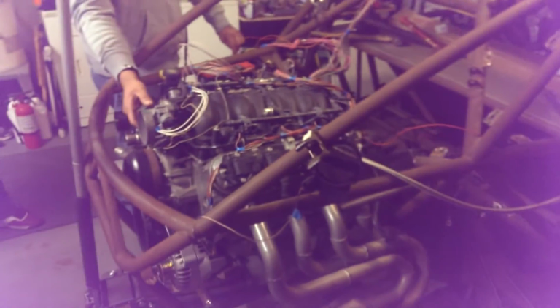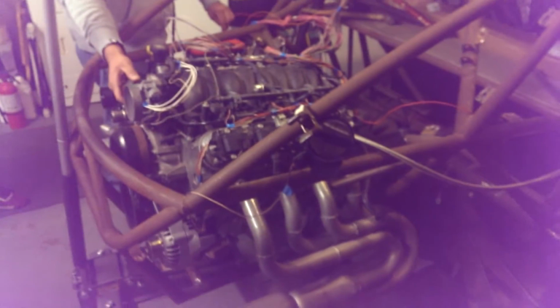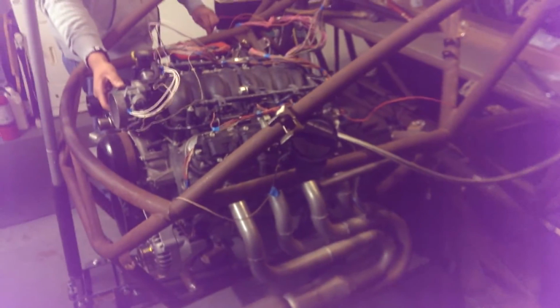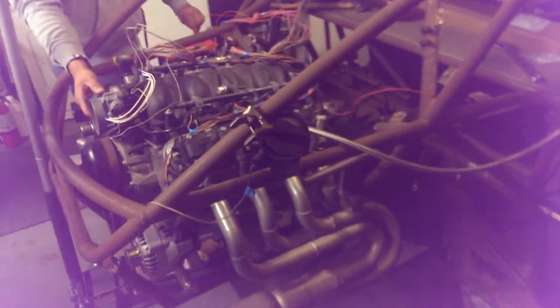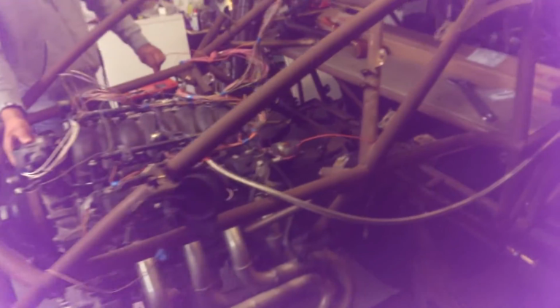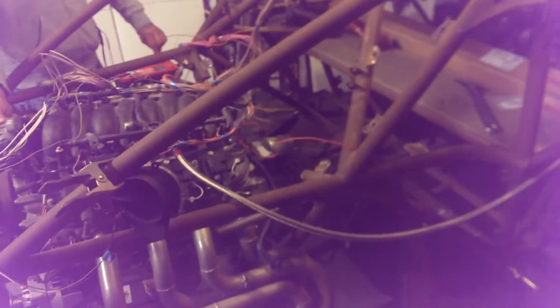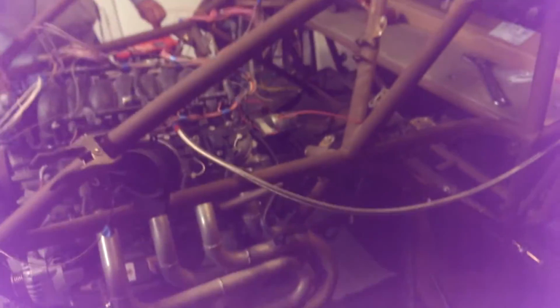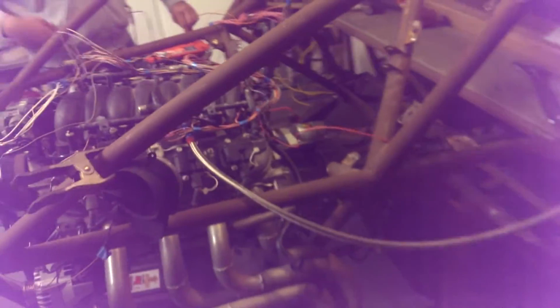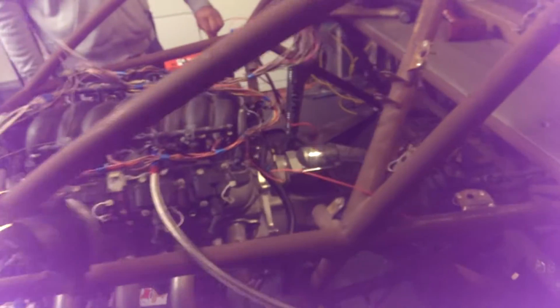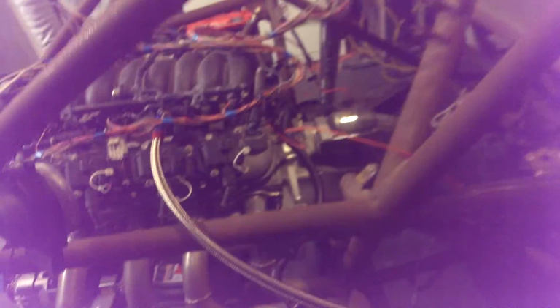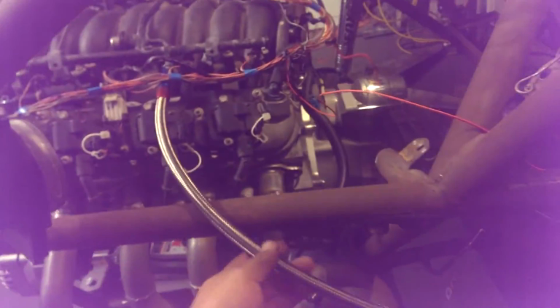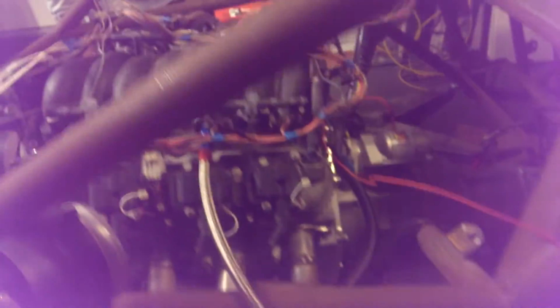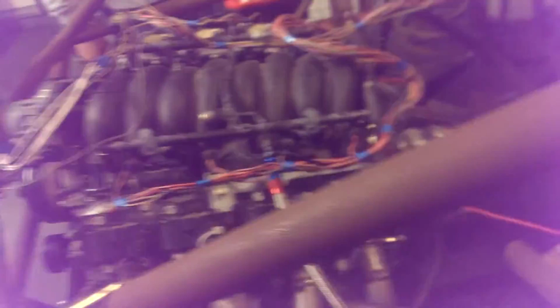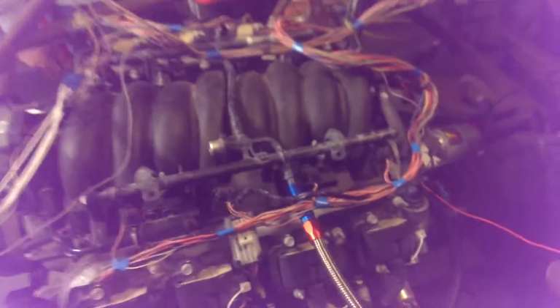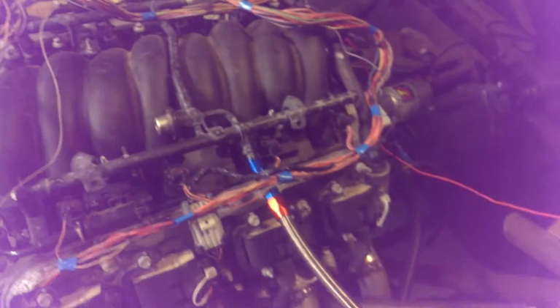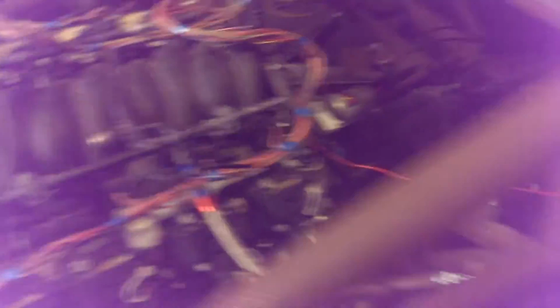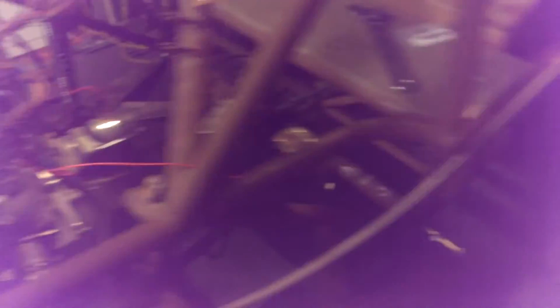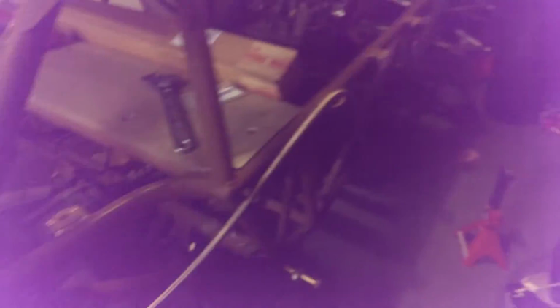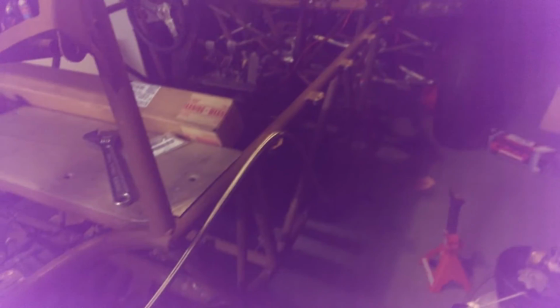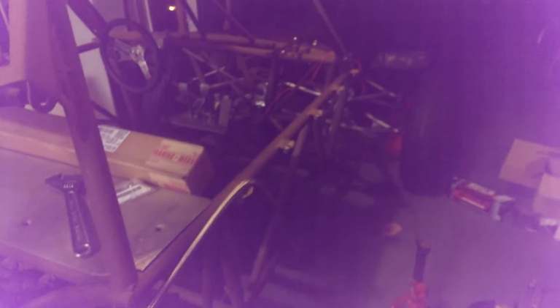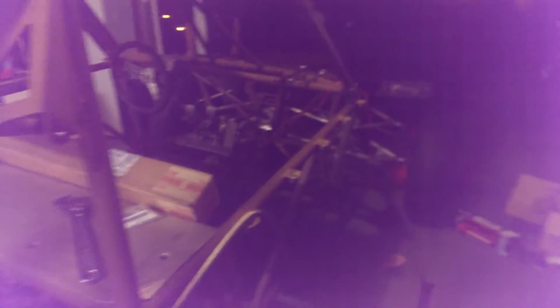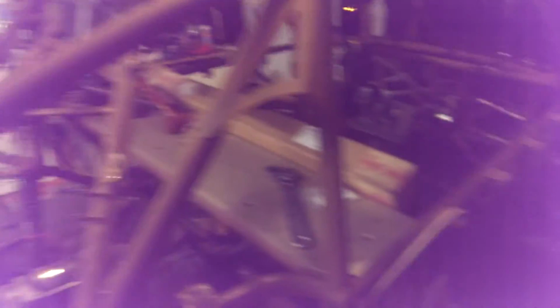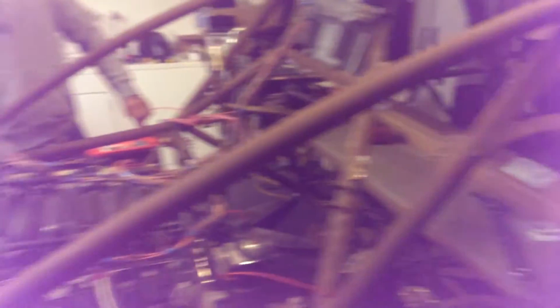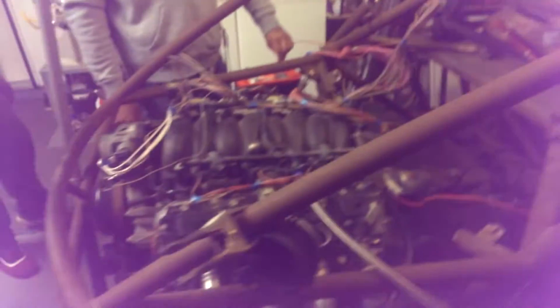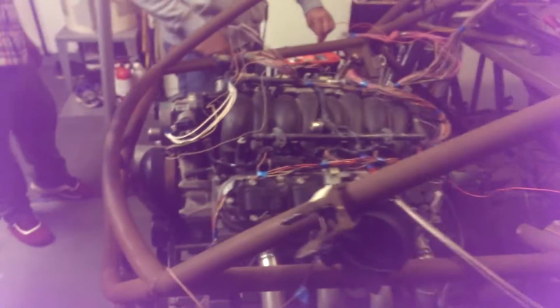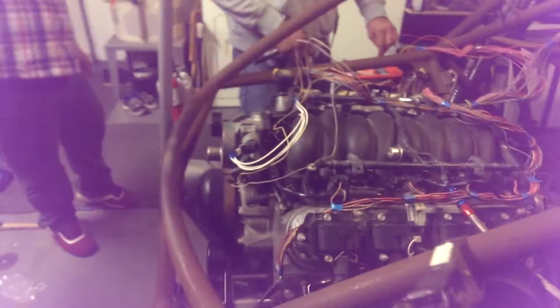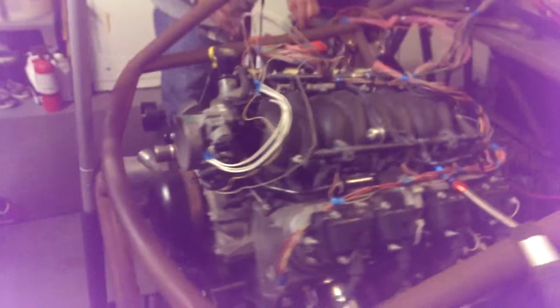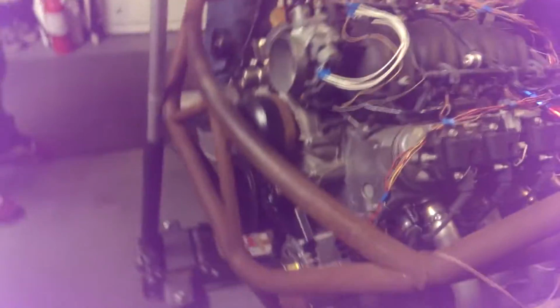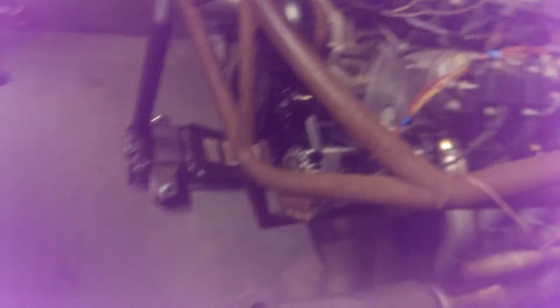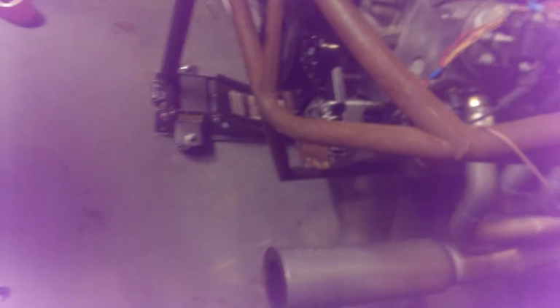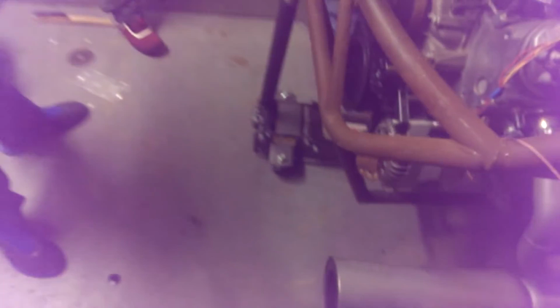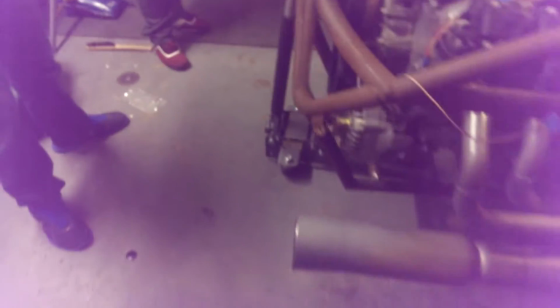Sounds good to me. Looking good, looking good. Fuel flowing, no leak. Fuel pump looking good, no smoke.